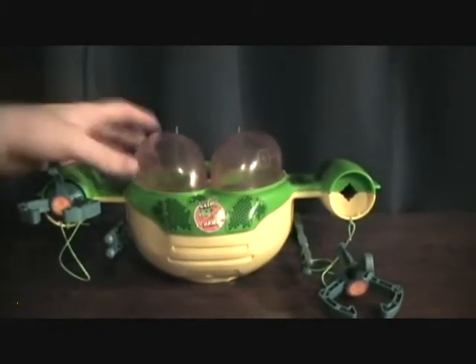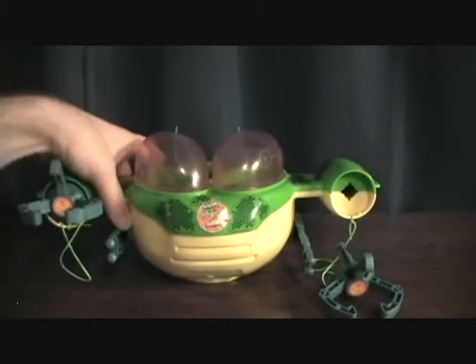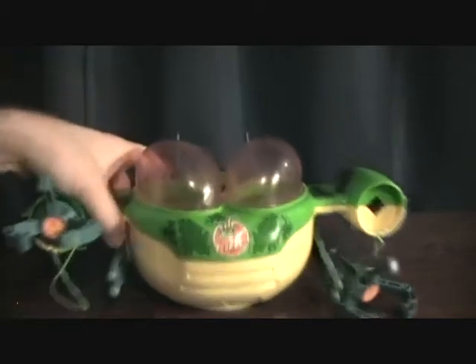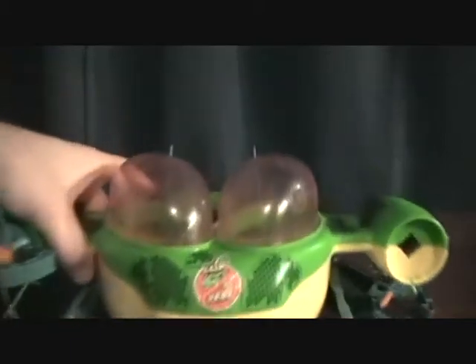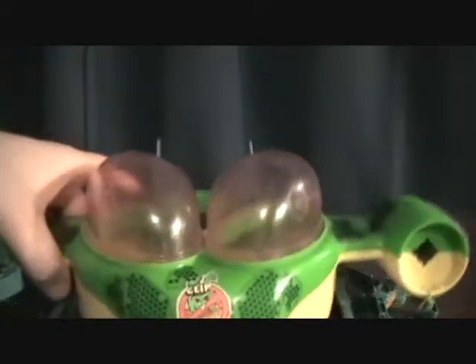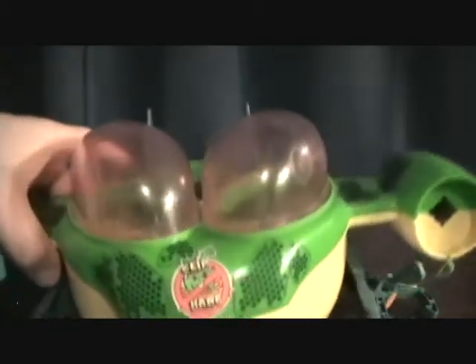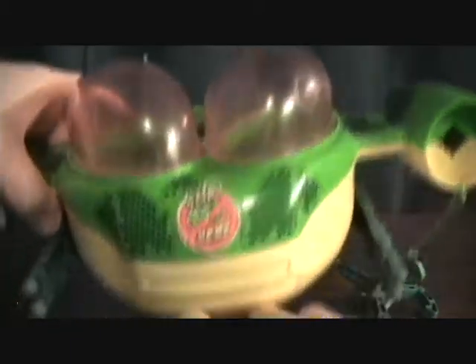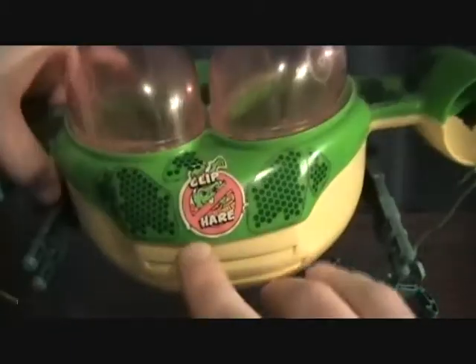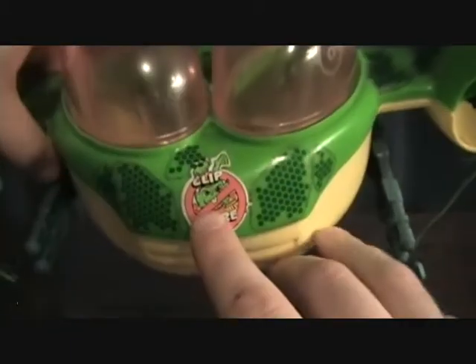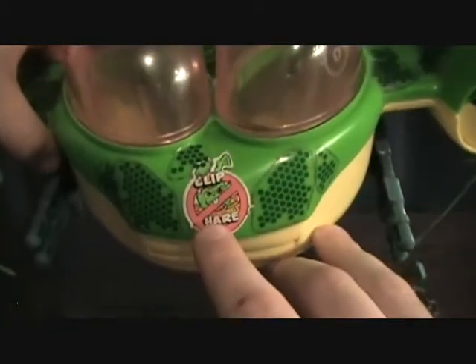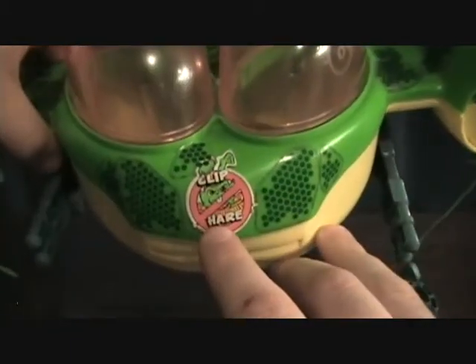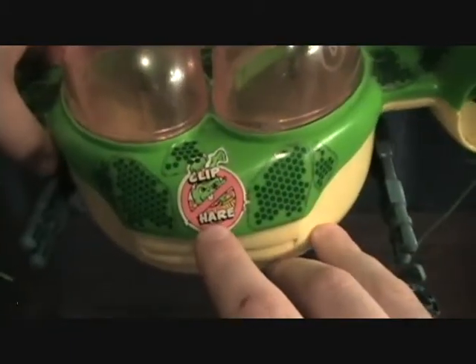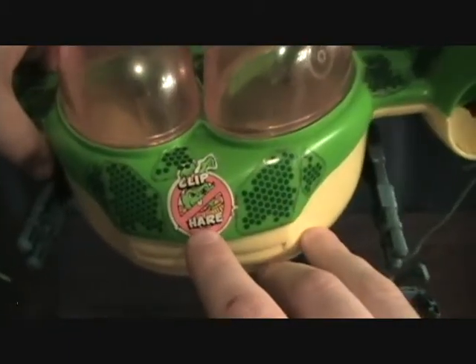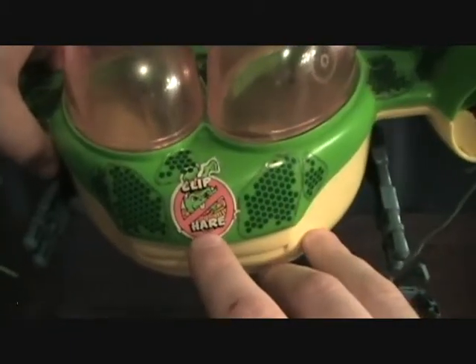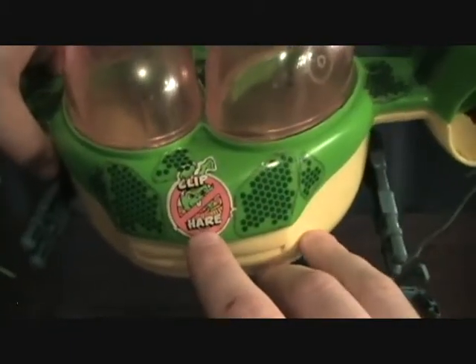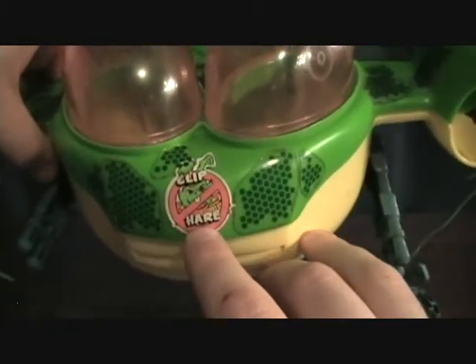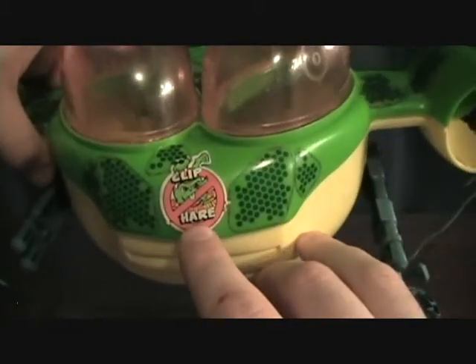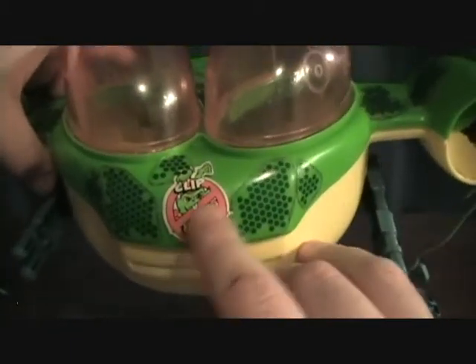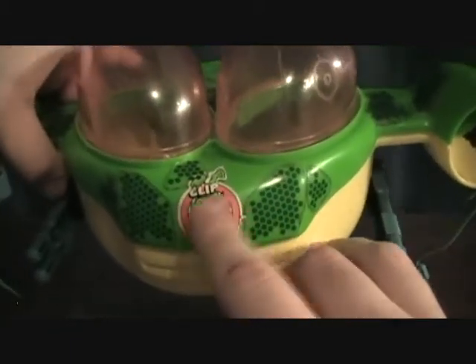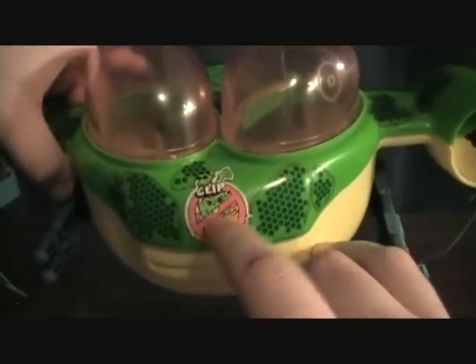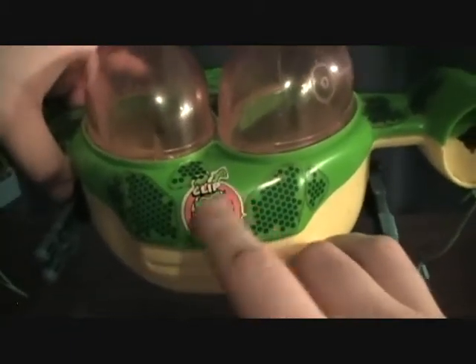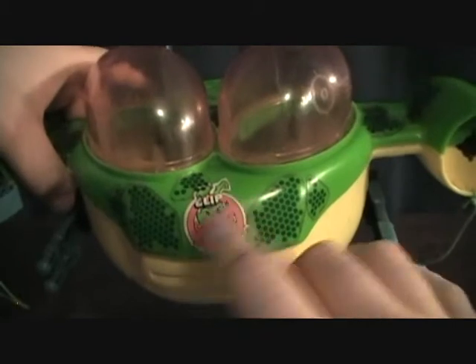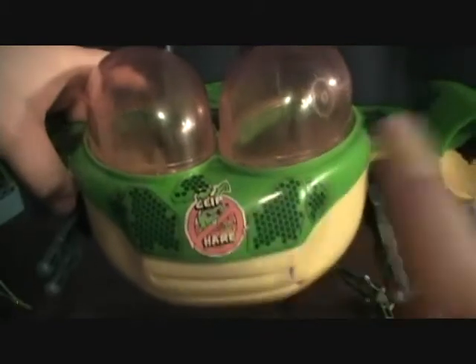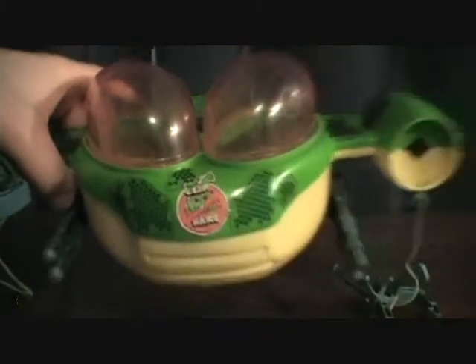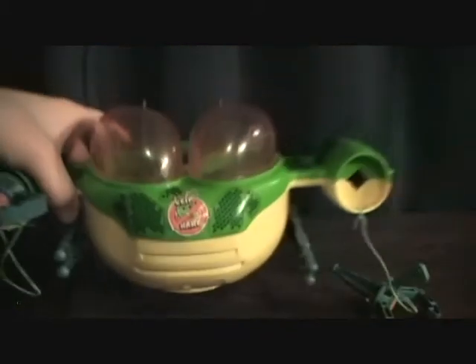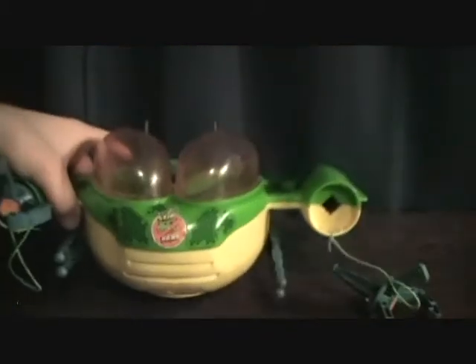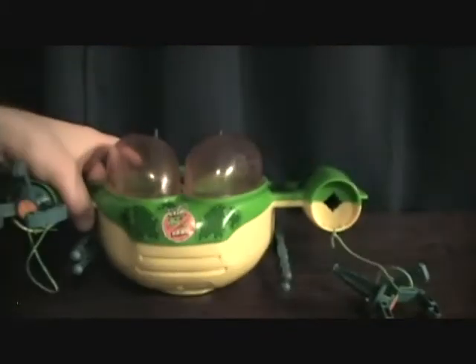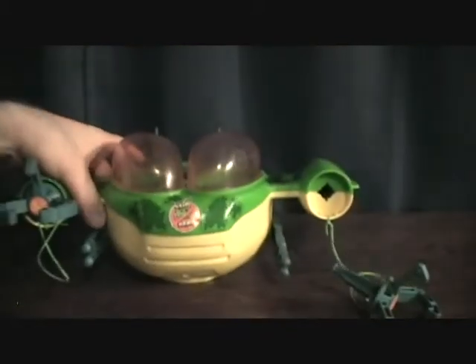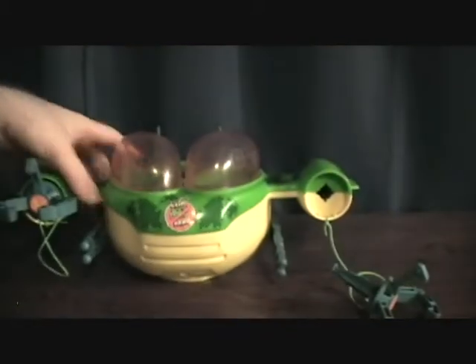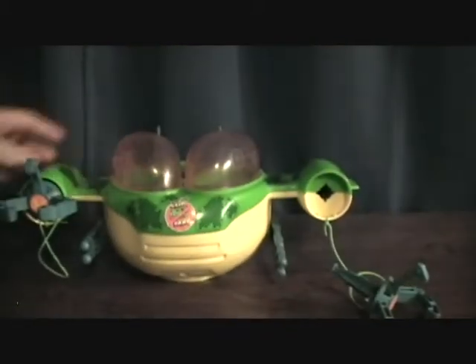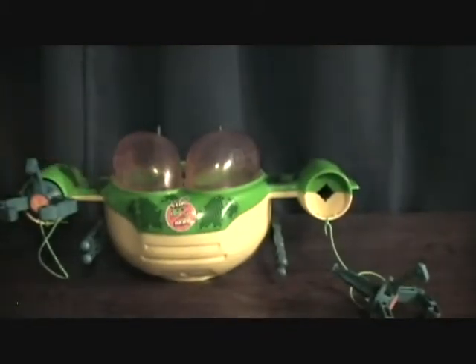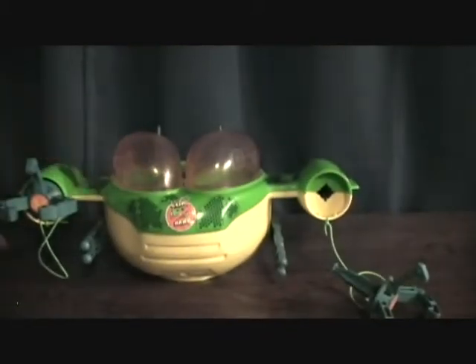It's got a cool little decal right here — it says 'clip hair' and it's got a picture of Bucky slashed through it. Pretty funny.